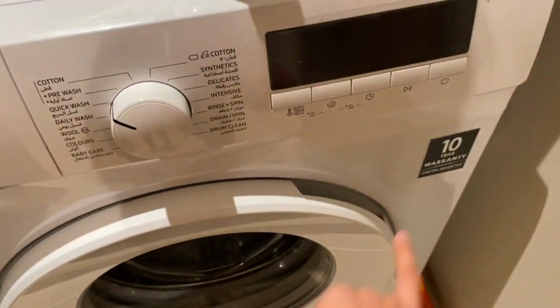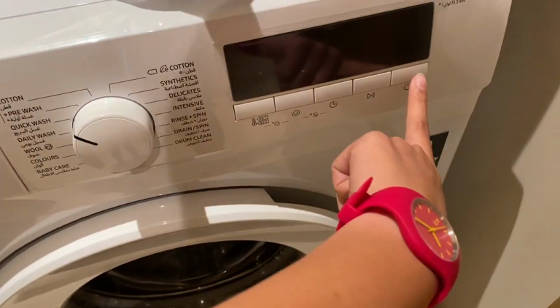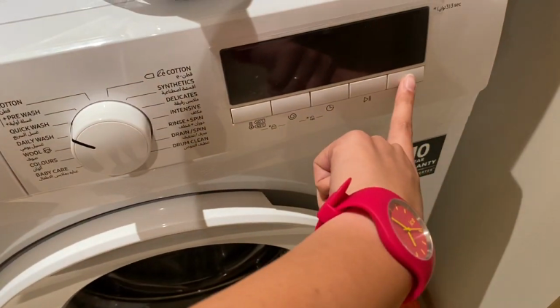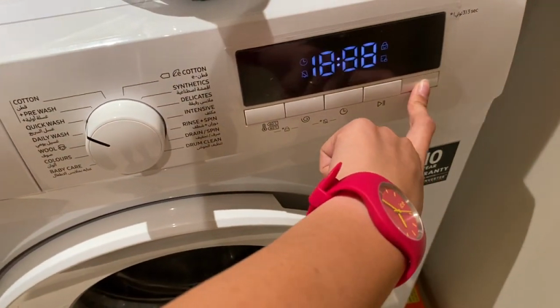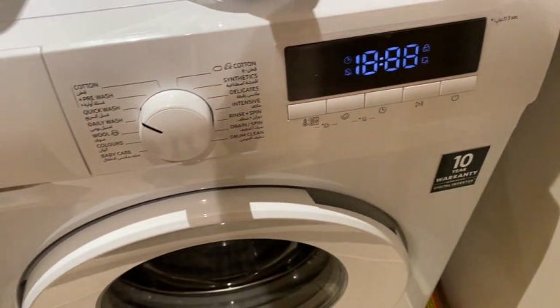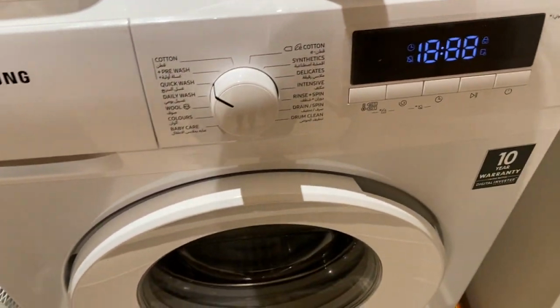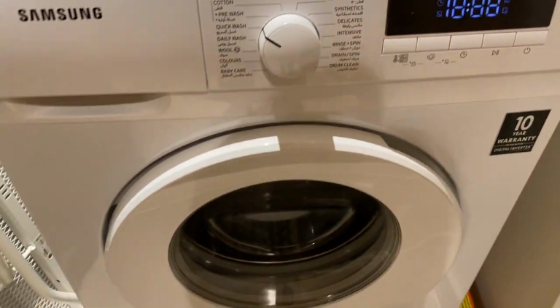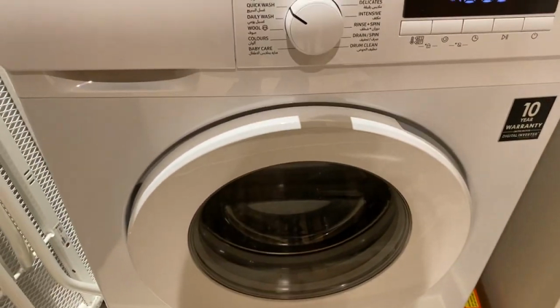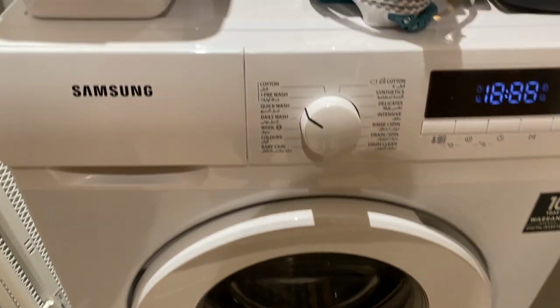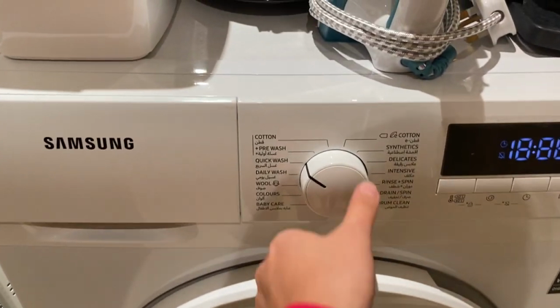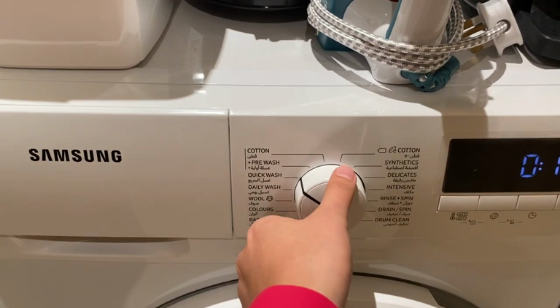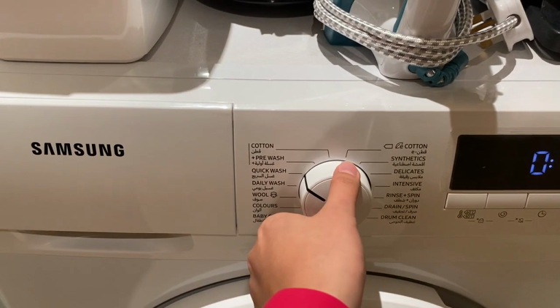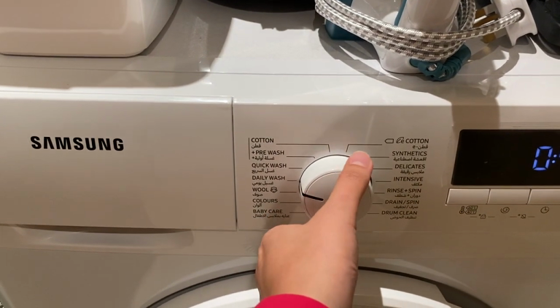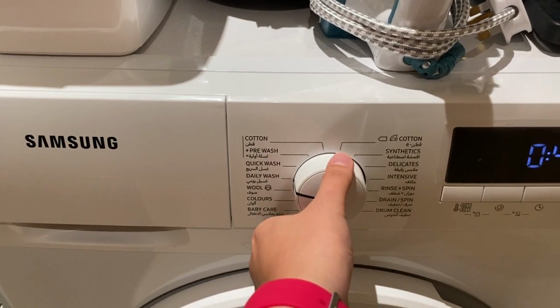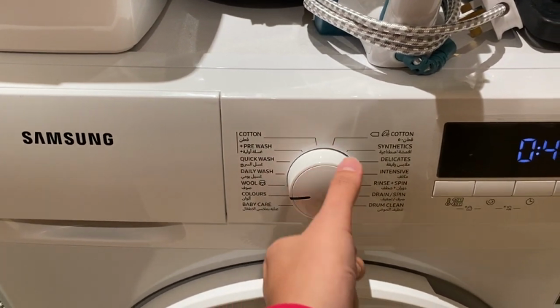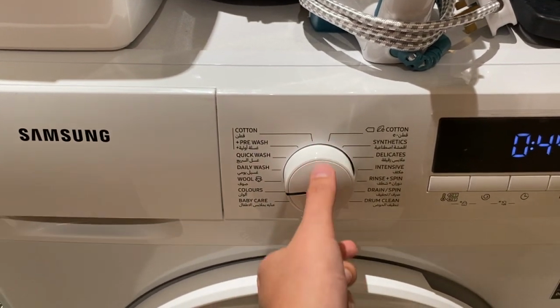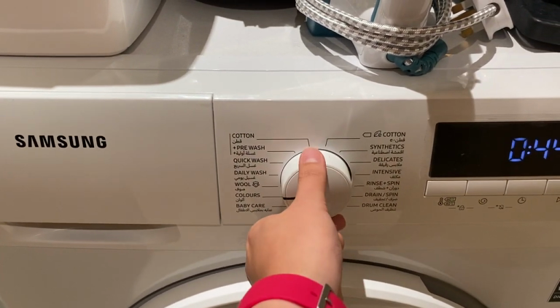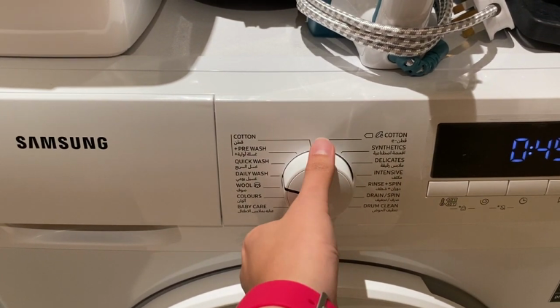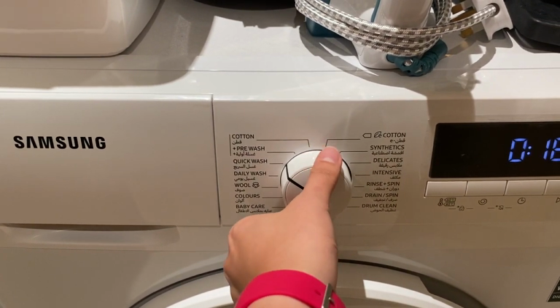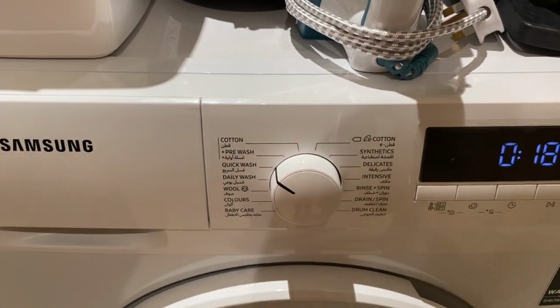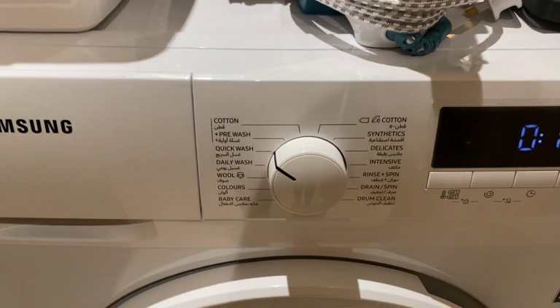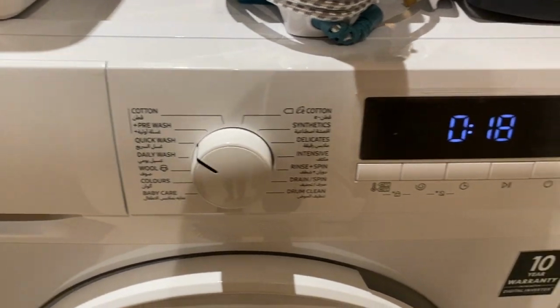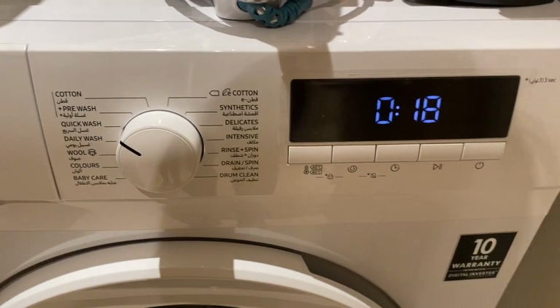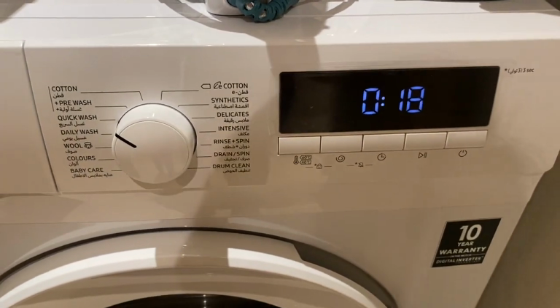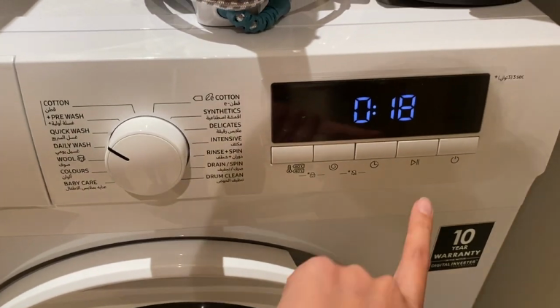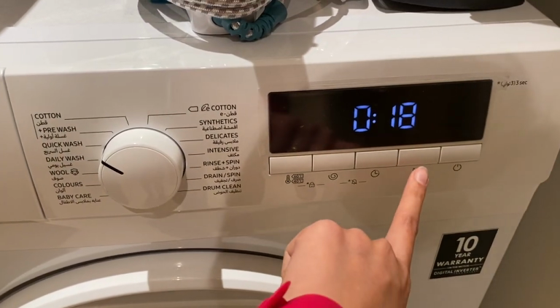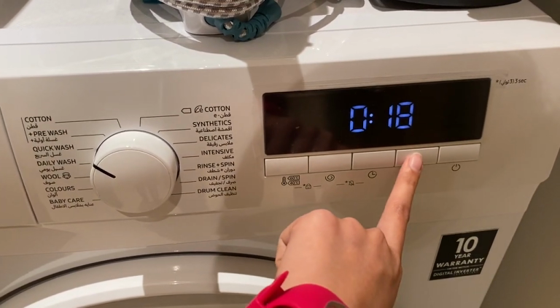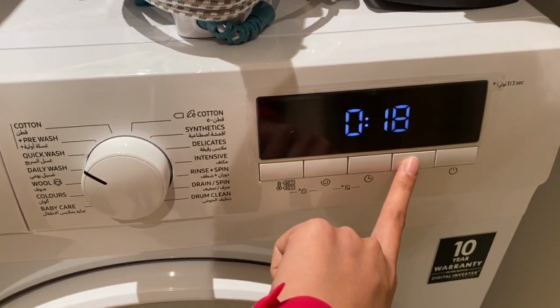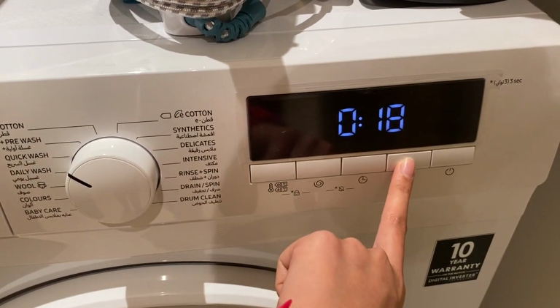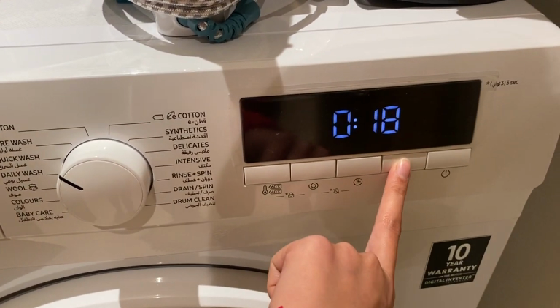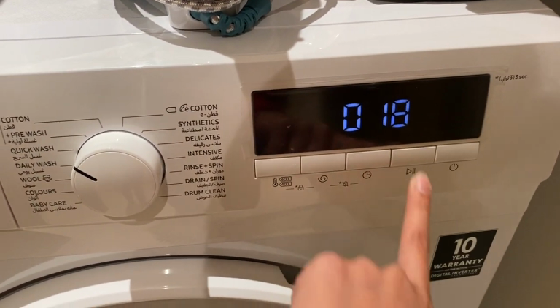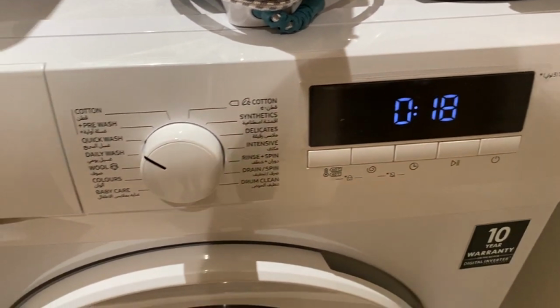Press this button to turn on the machine. Twist this knob to select the program. Once you have selected the program, press the play button to start.